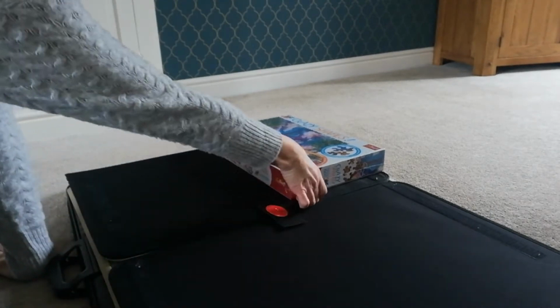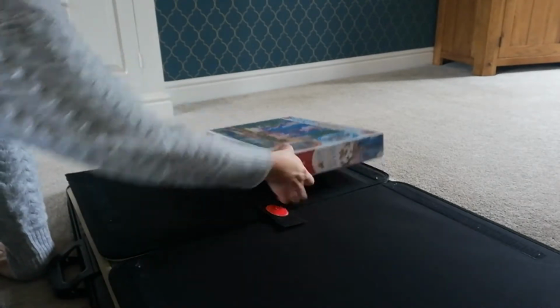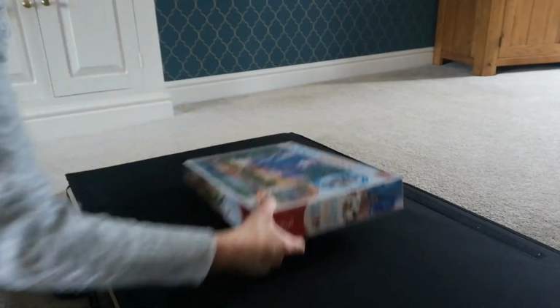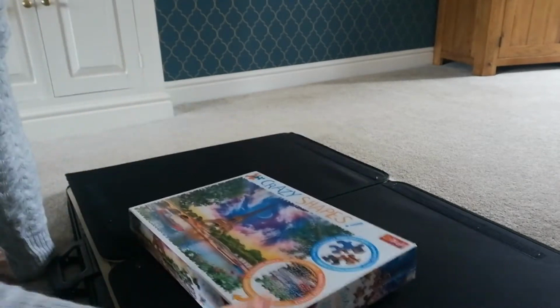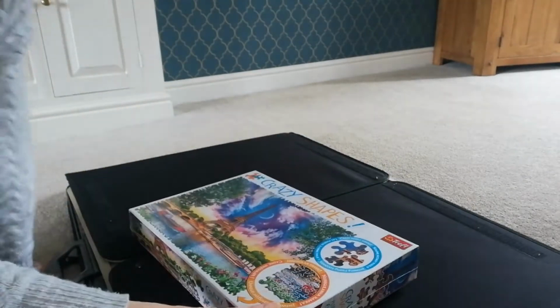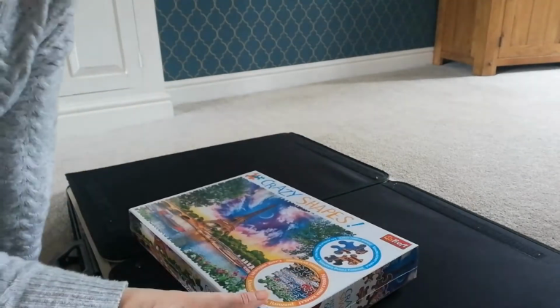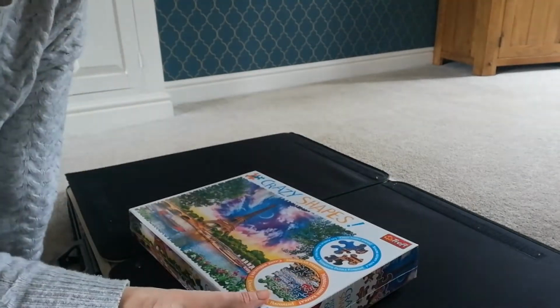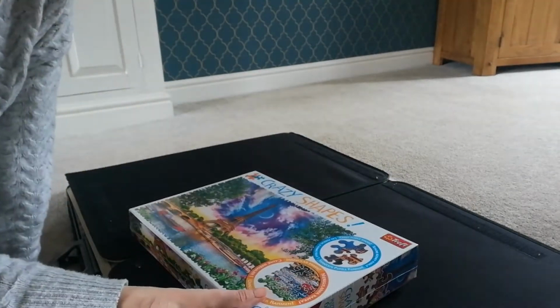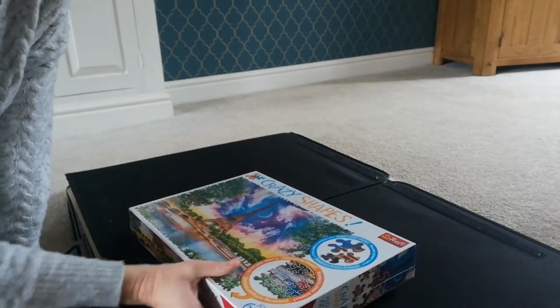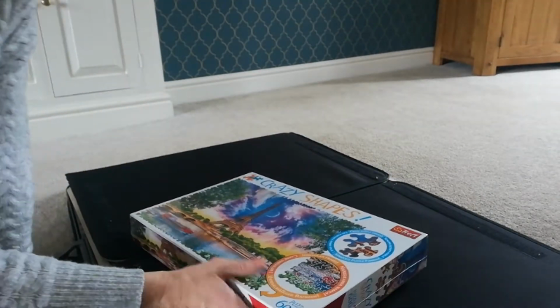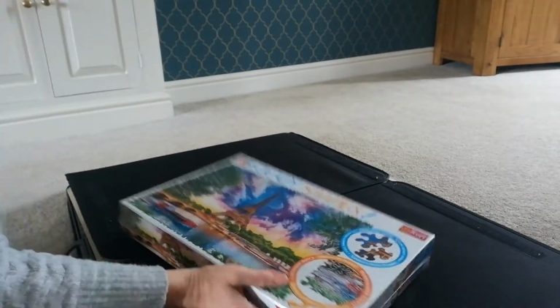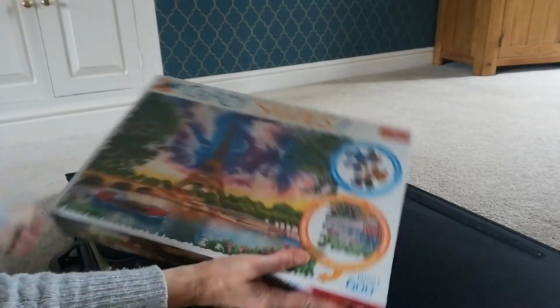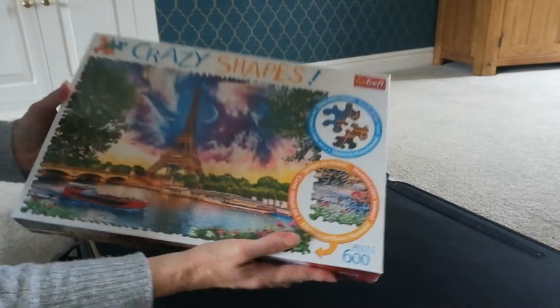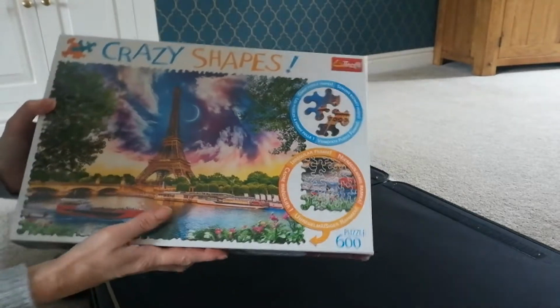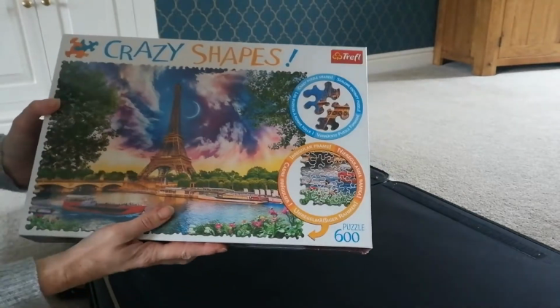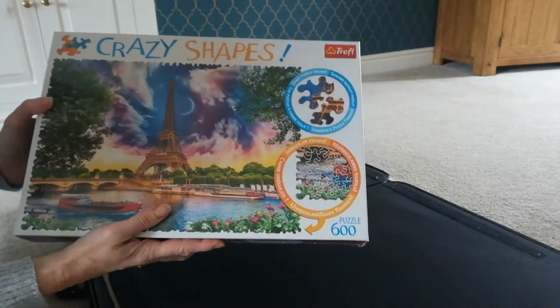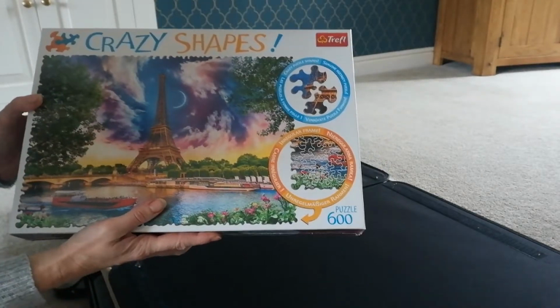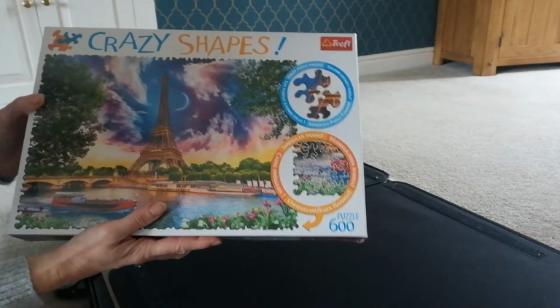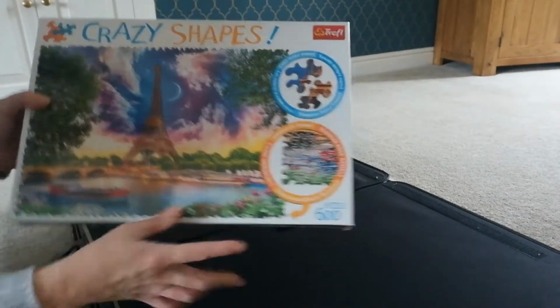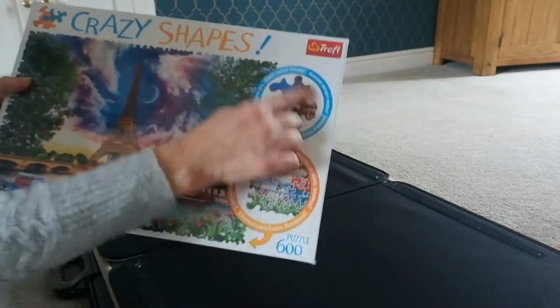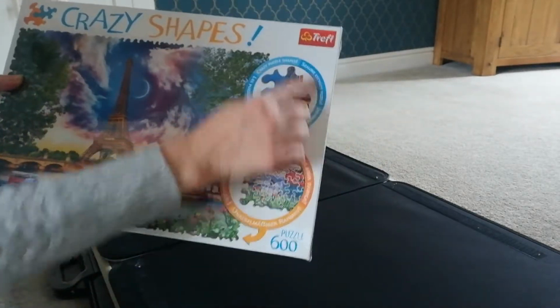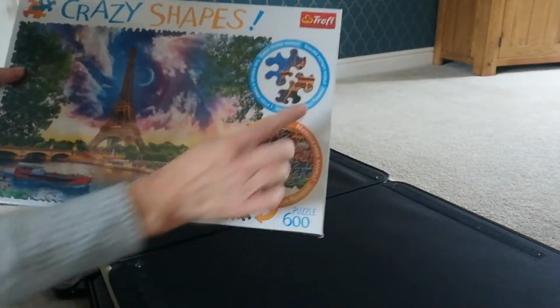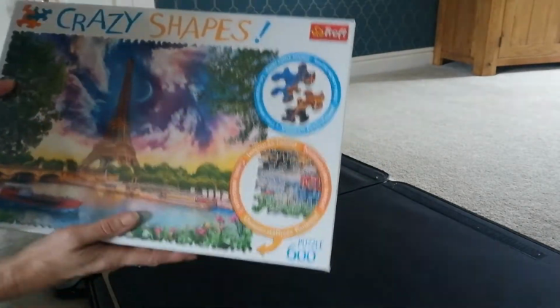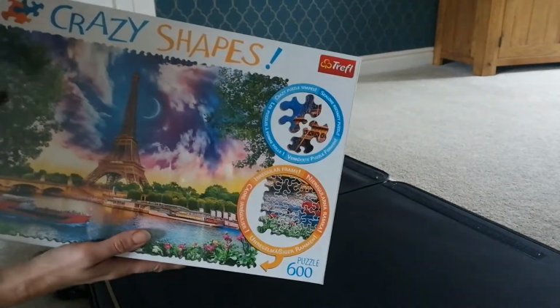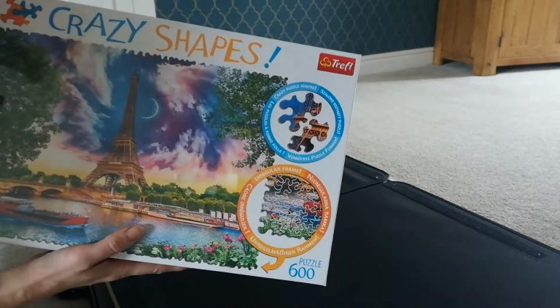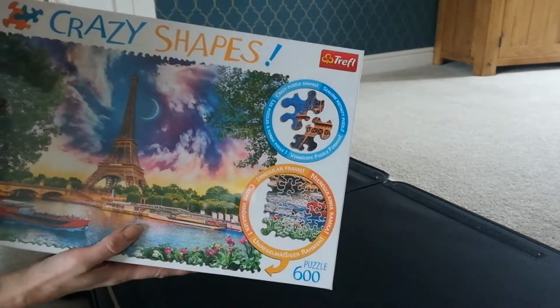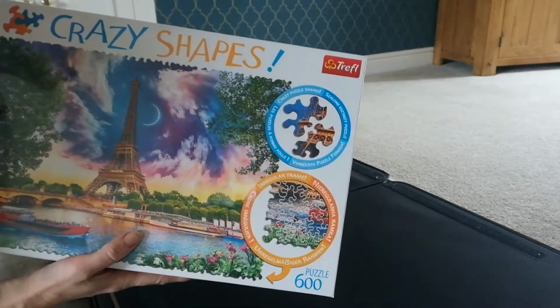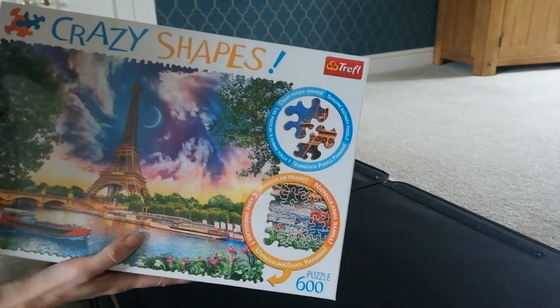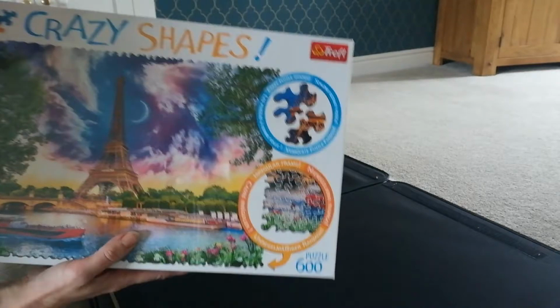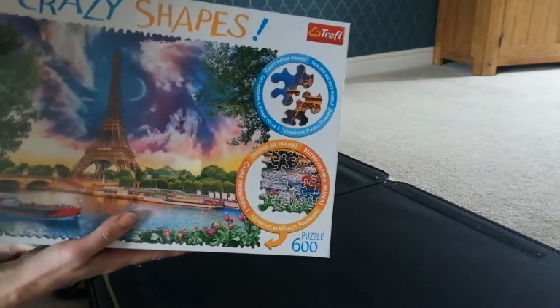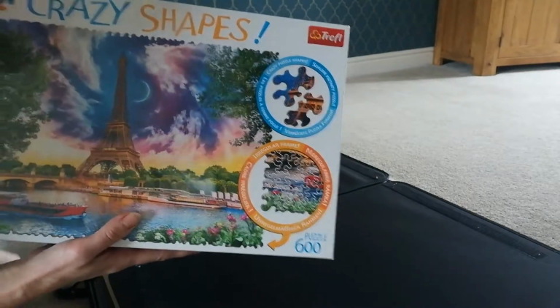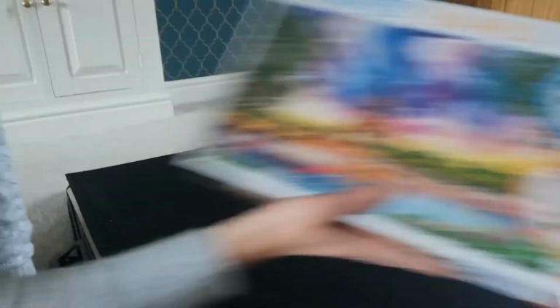My criteria: I usually like a thousand piece, but if they've got irregular shapes — which I adore — I'll be doing it.